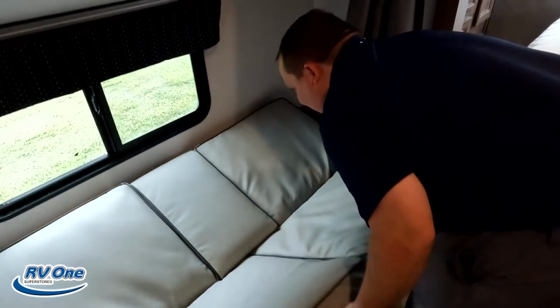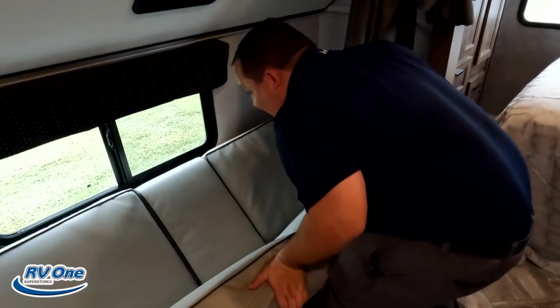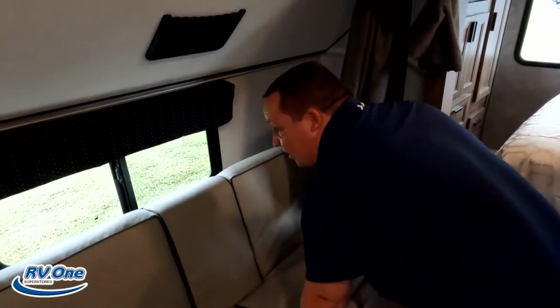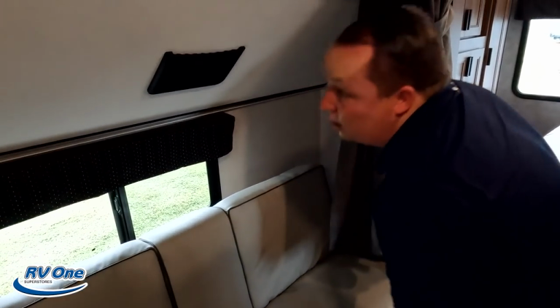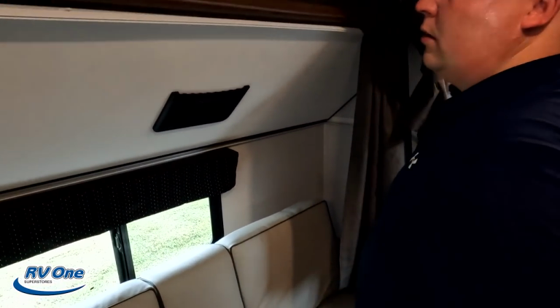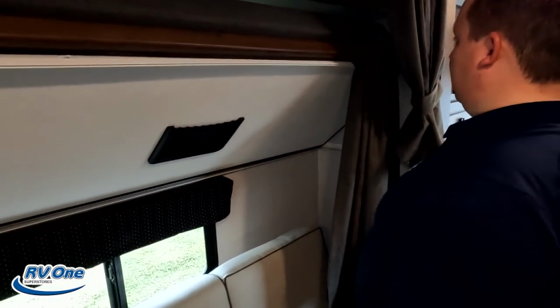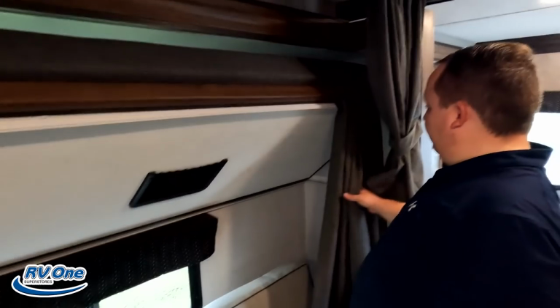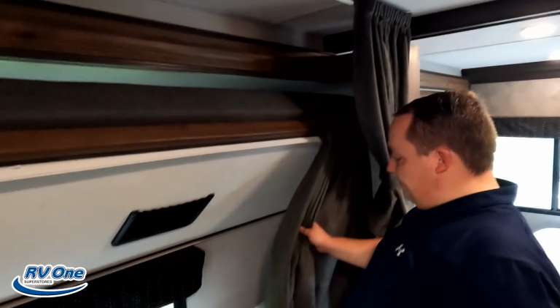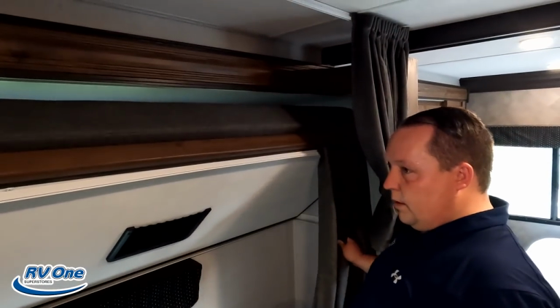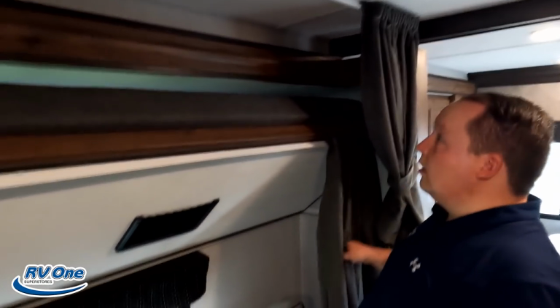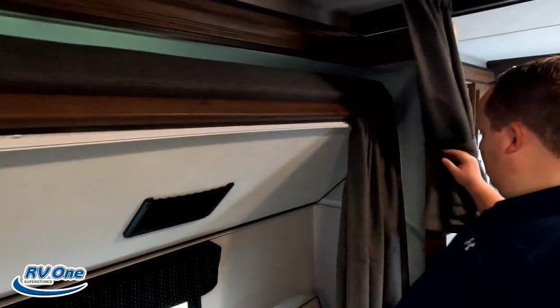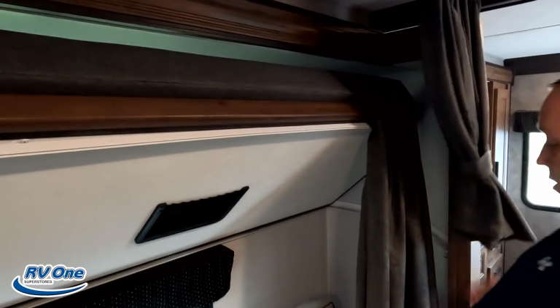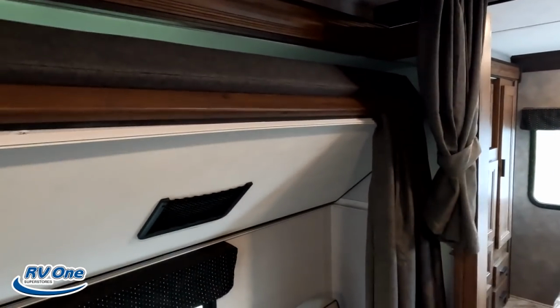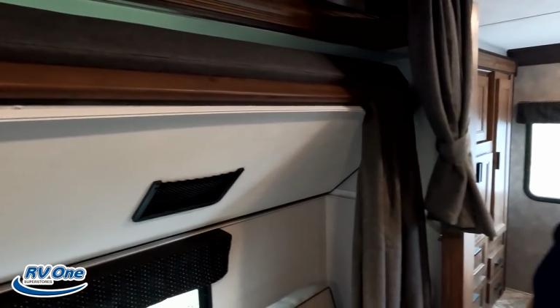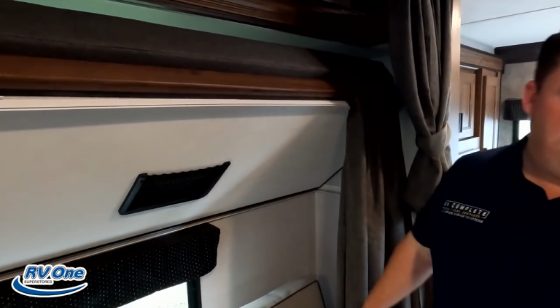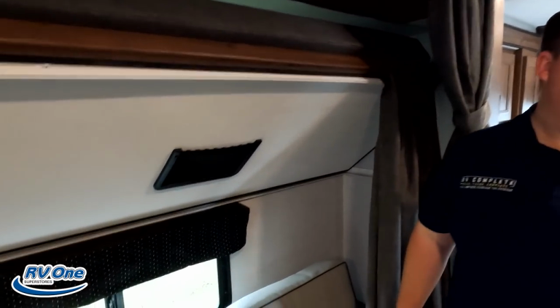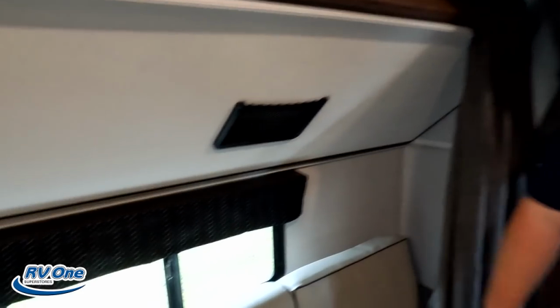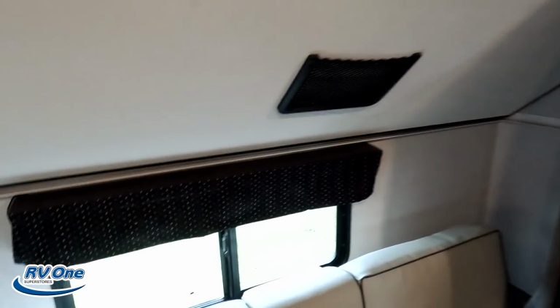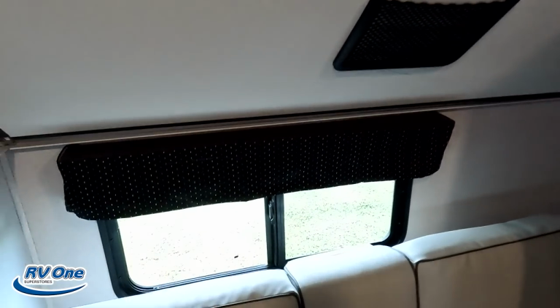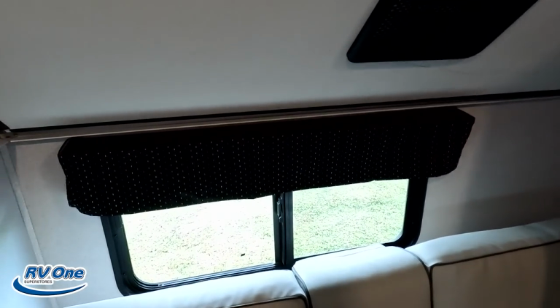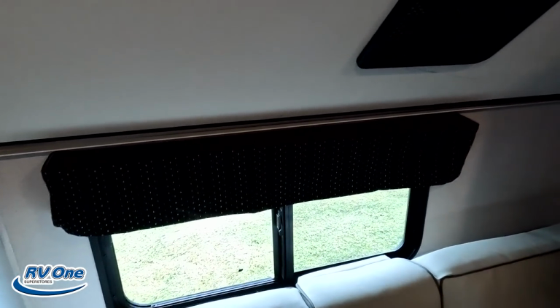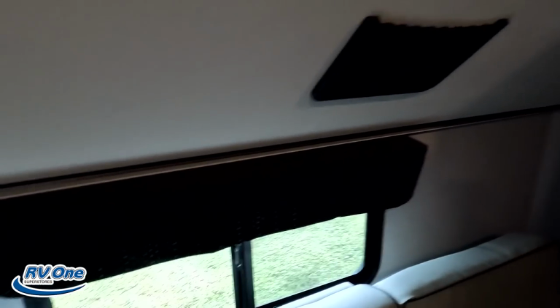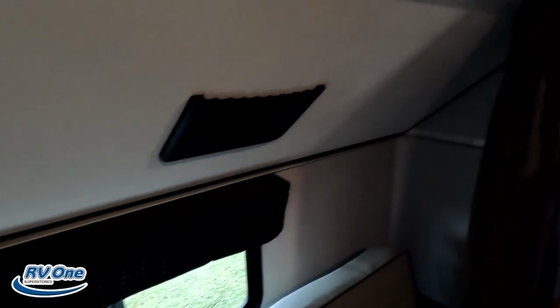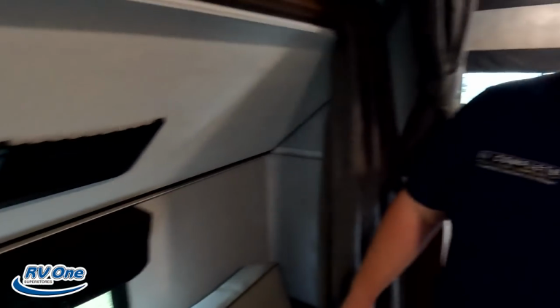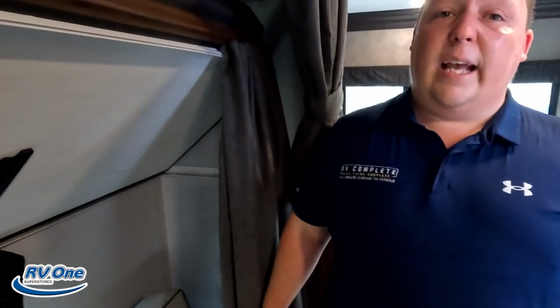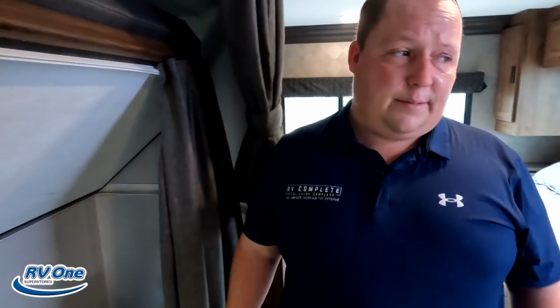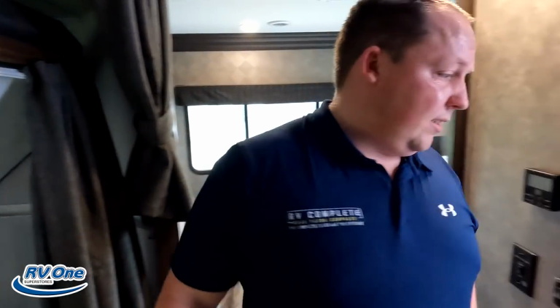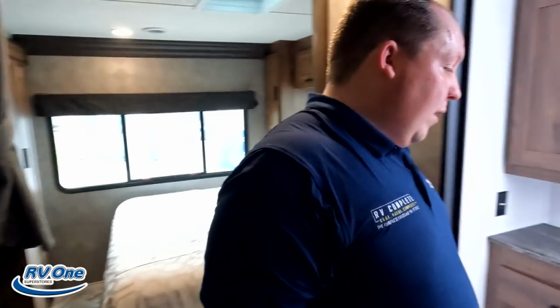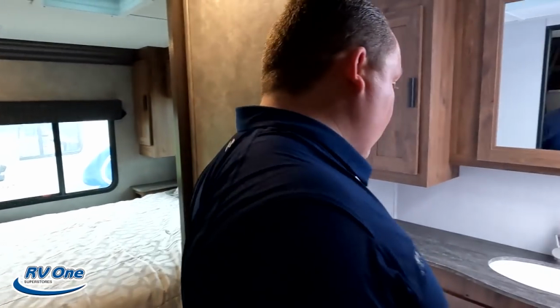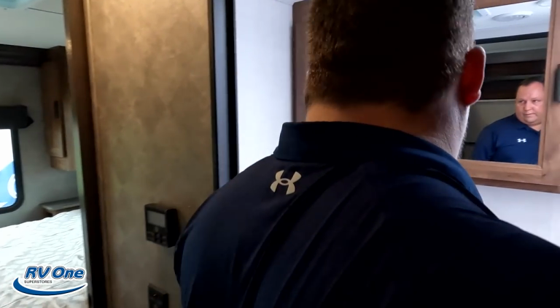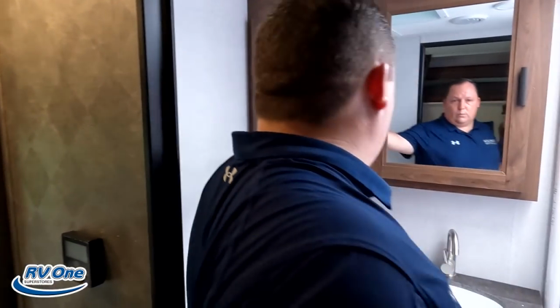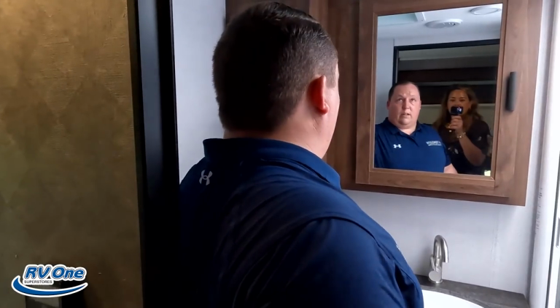They did give you privacy curtains — one at the top and one on the top bunk for the bottom bunk's privacy. I like that there are windows here with valances. We don't see that enough.